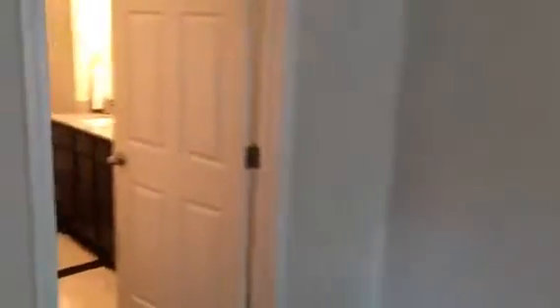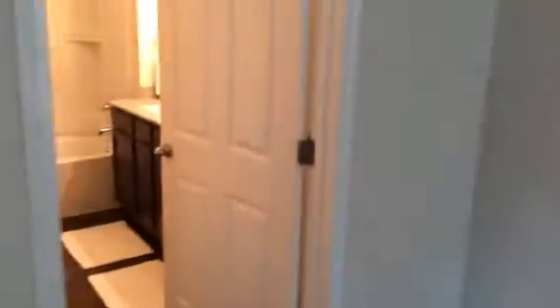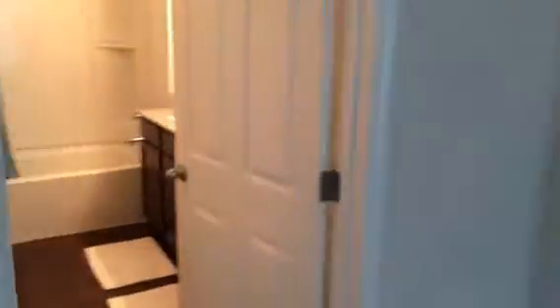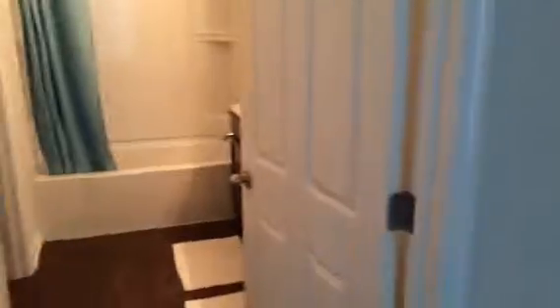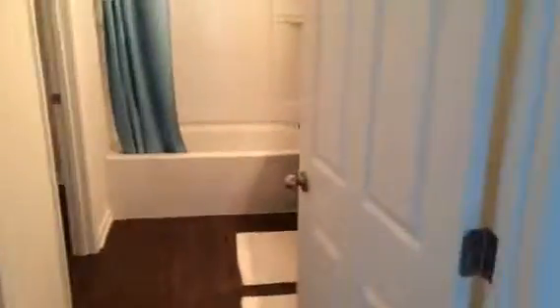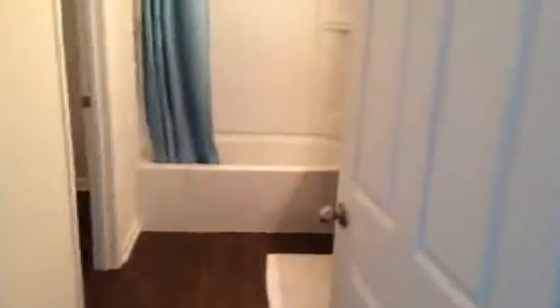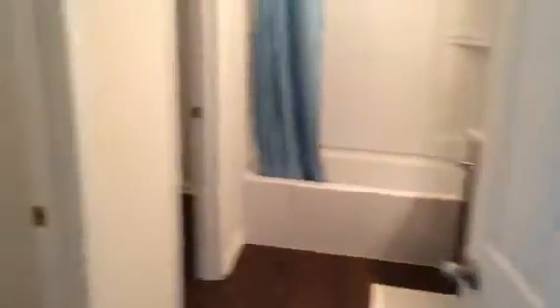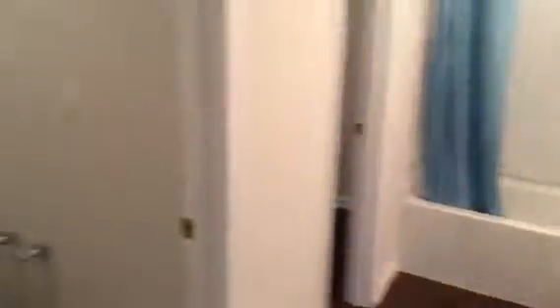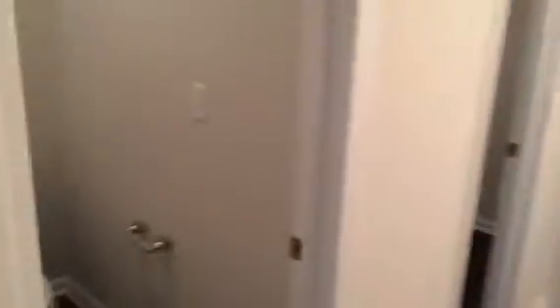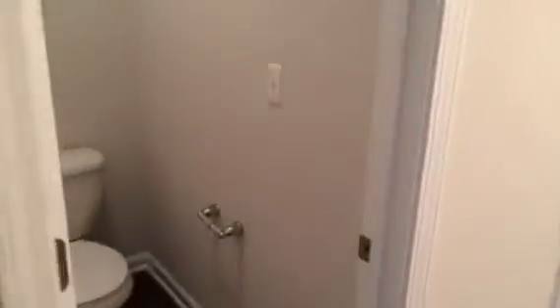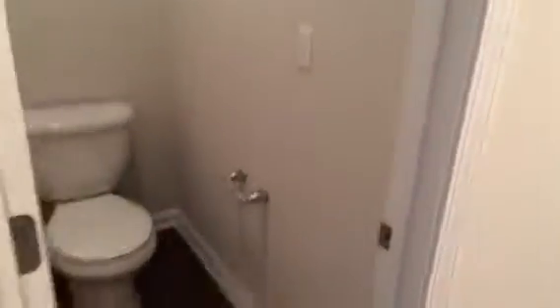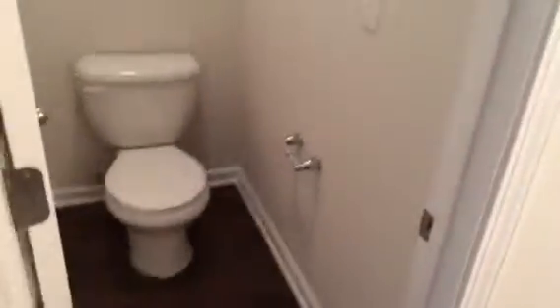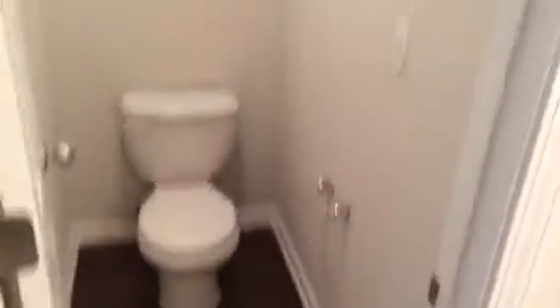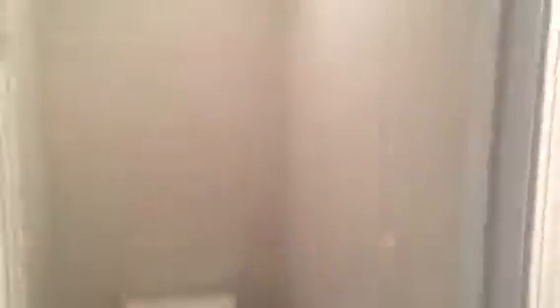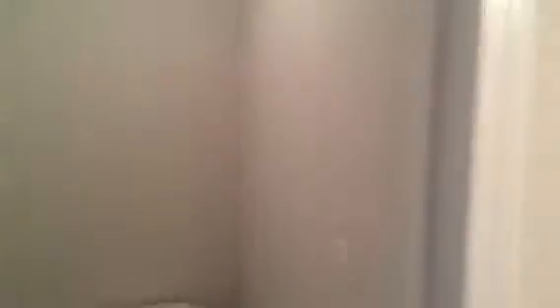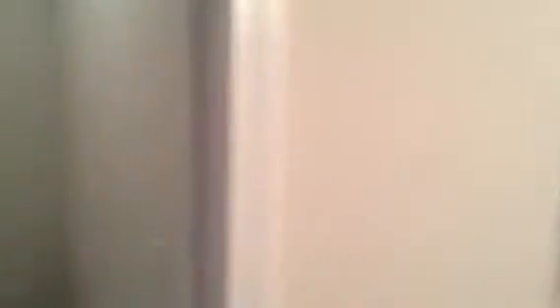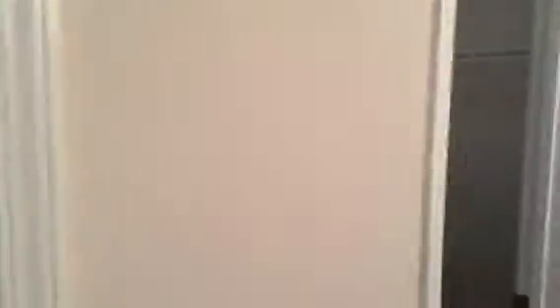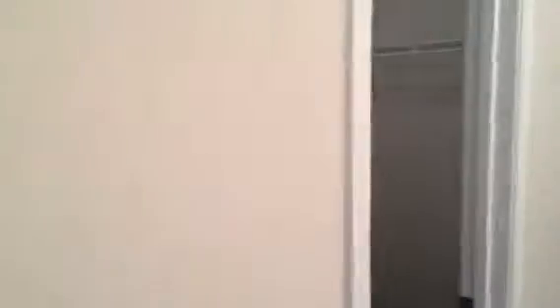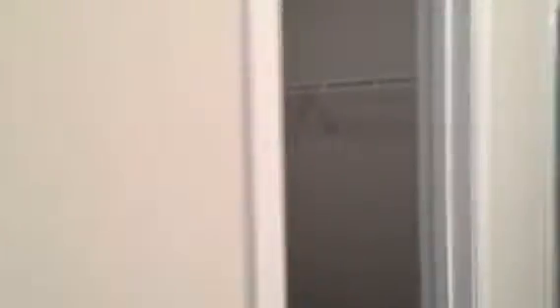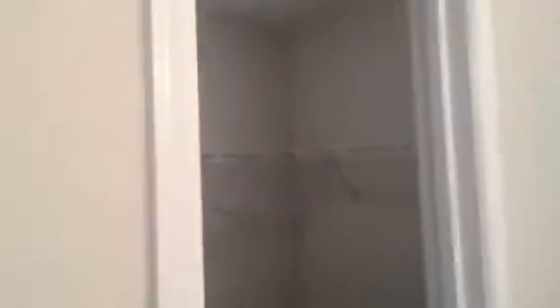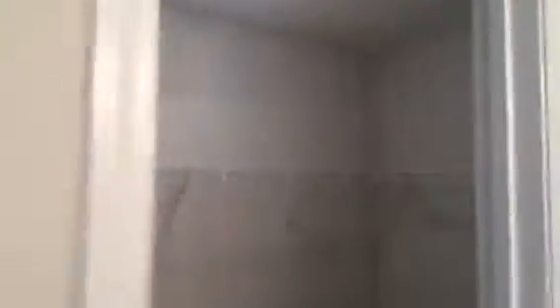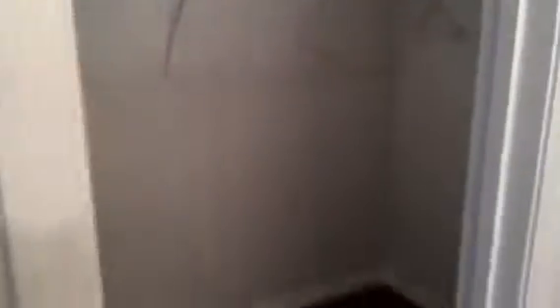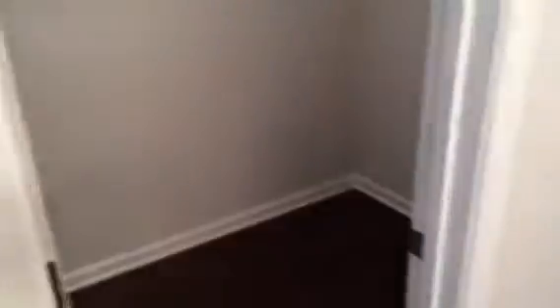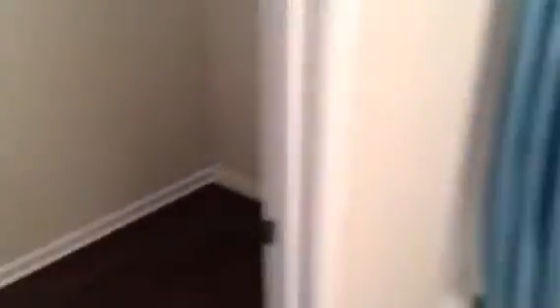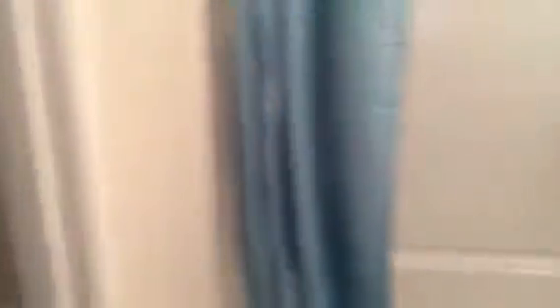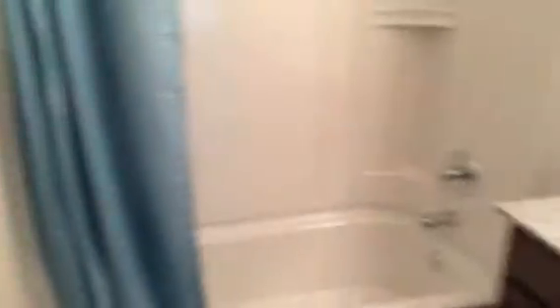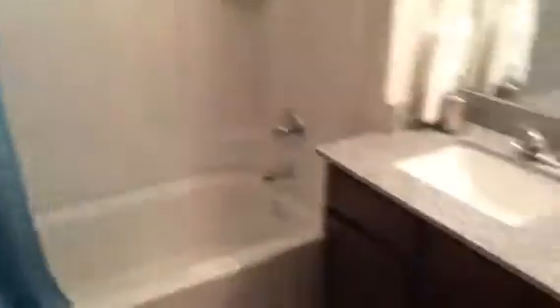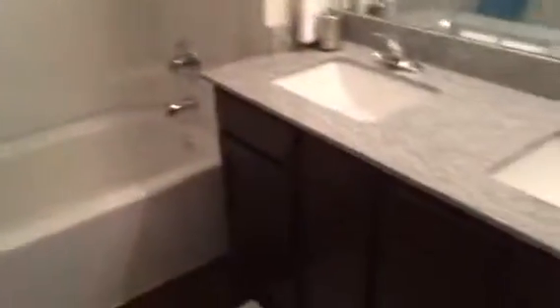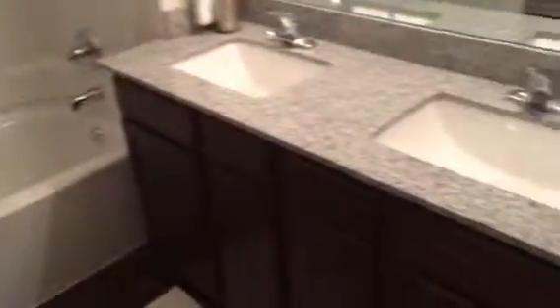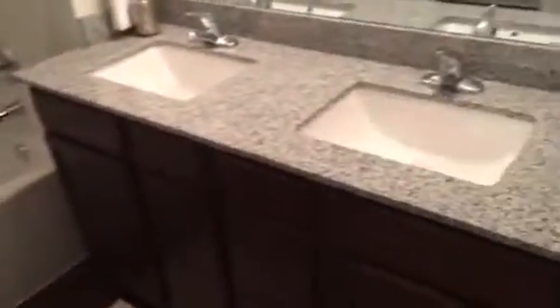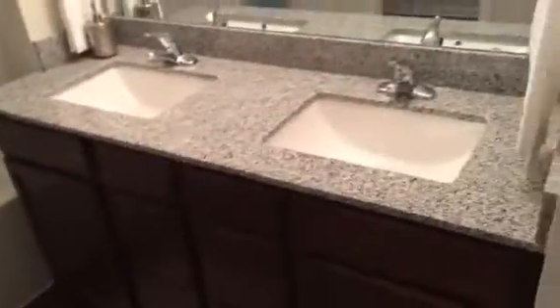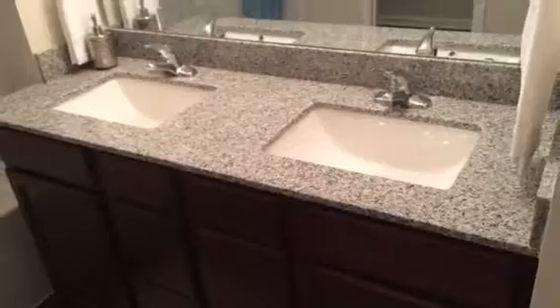And the master bath. The separate room for the toilet here. Walk-in closet here. And then the double vanity sinks with the granite.